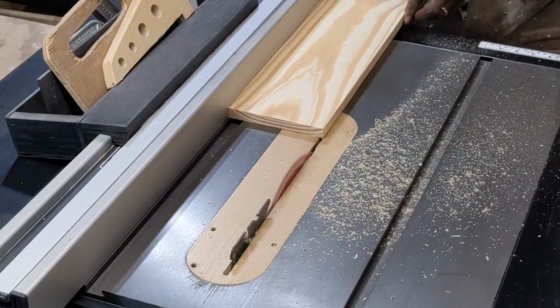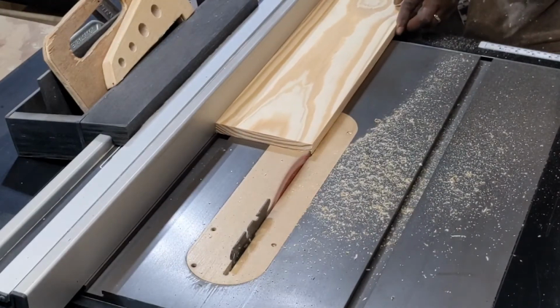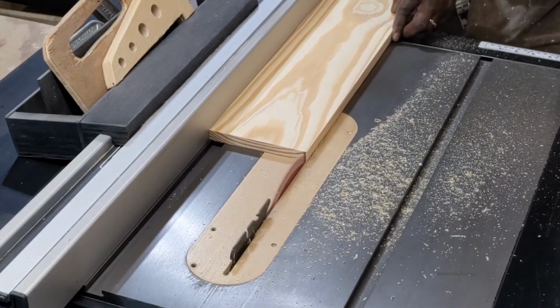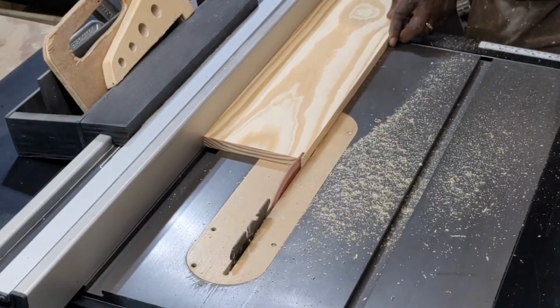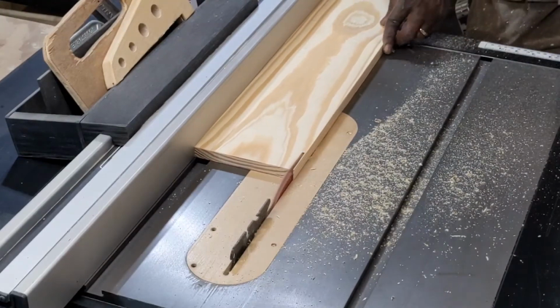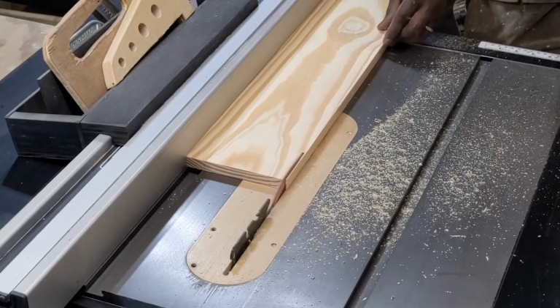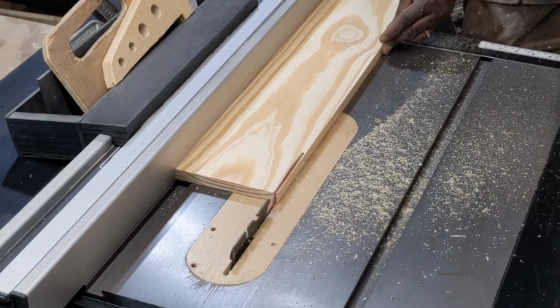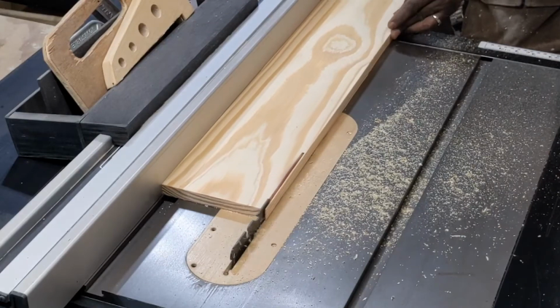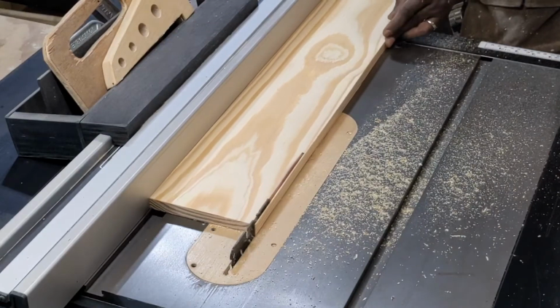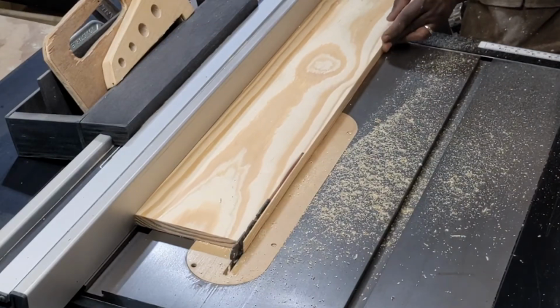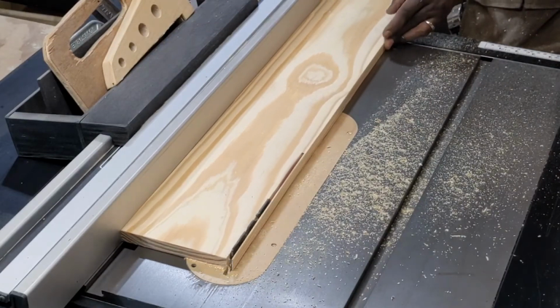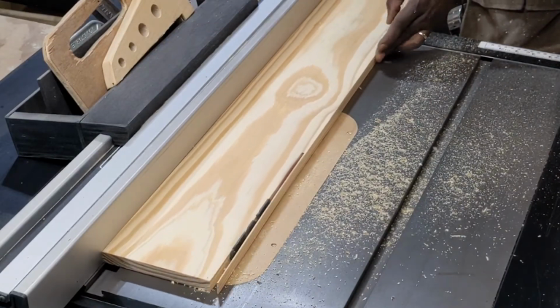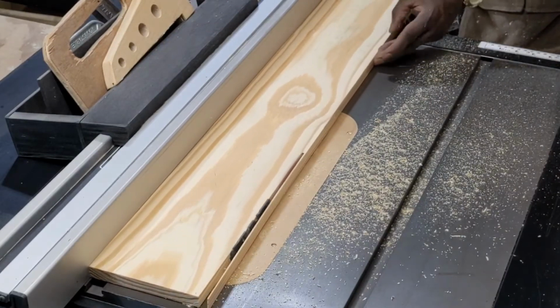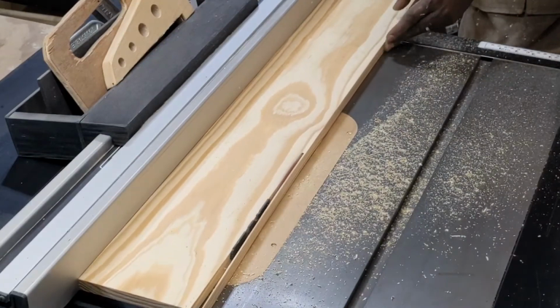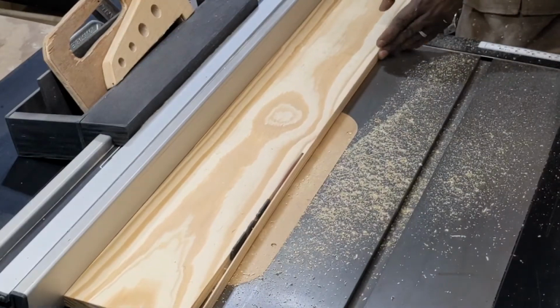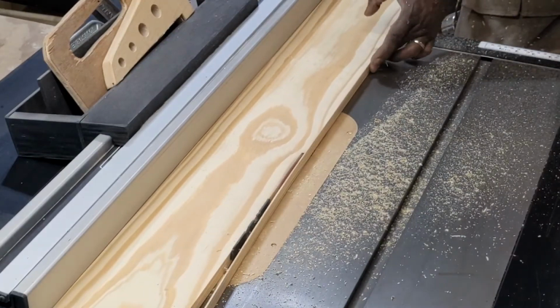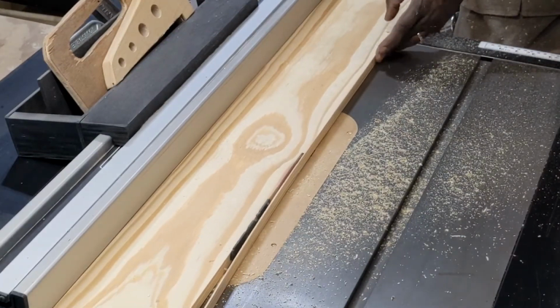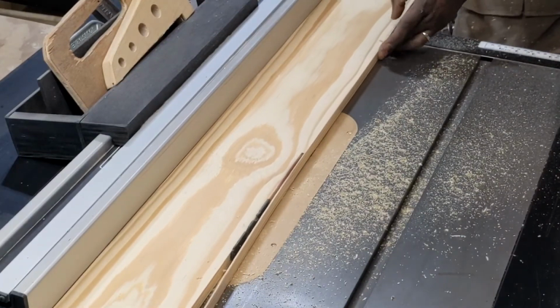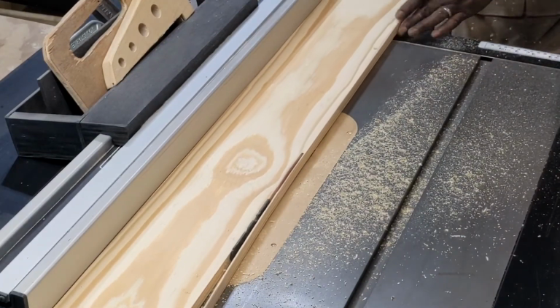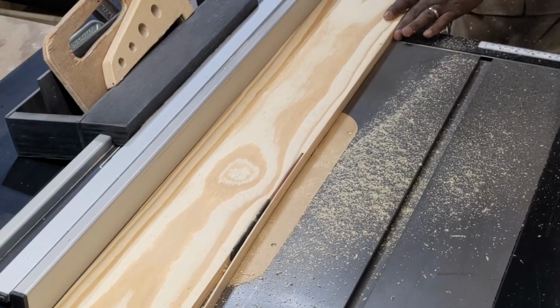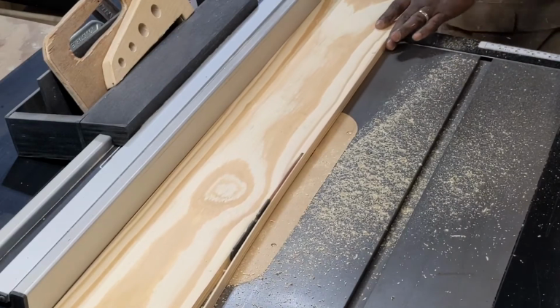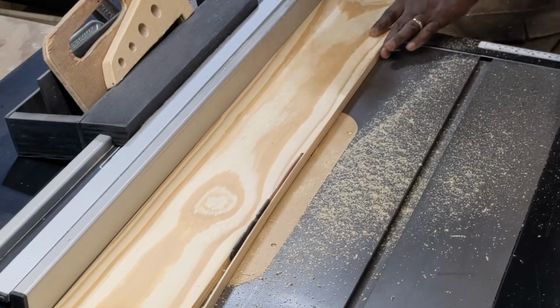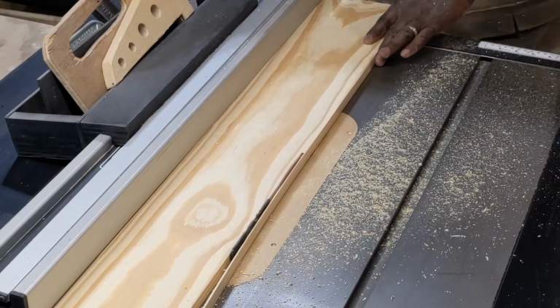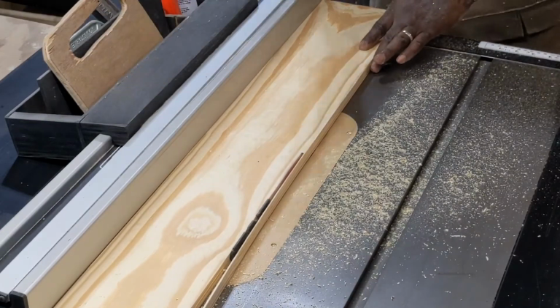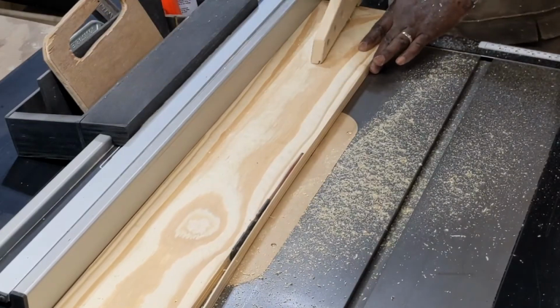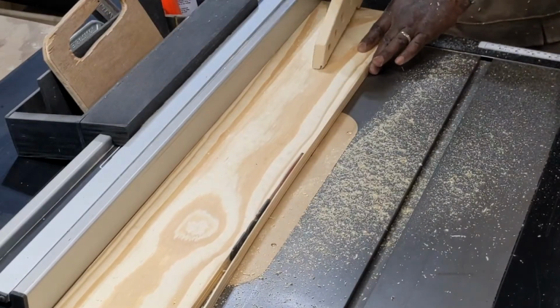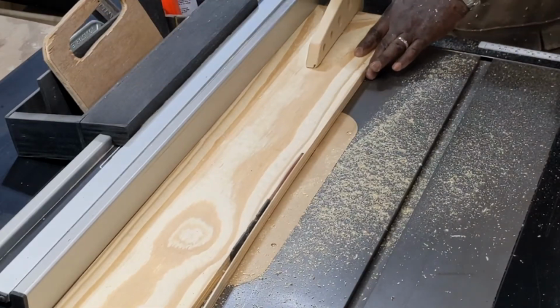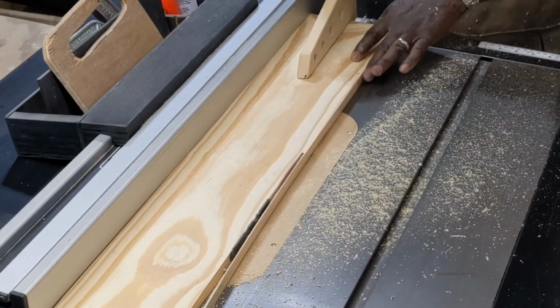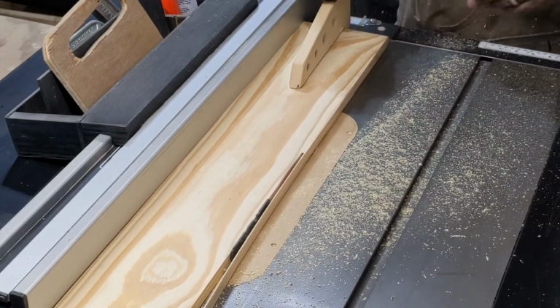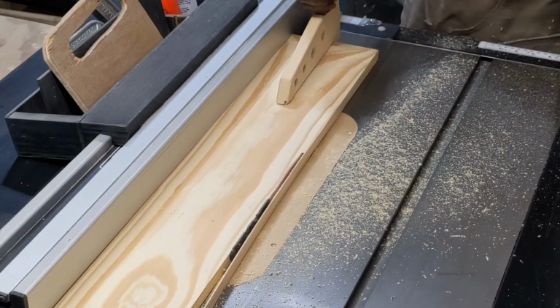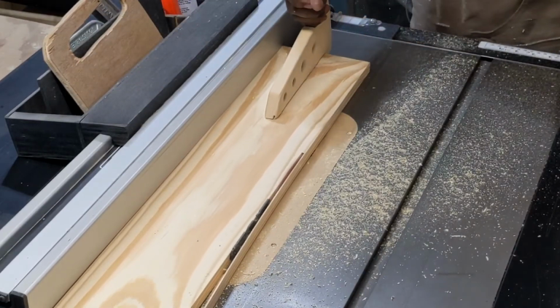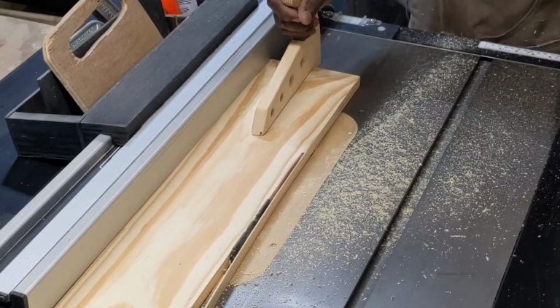Here I'm getting the final width on these boards. I use that squared-up edge to run along the fence so that the cut edge will be as parallel to that as possible. It helps with glue-ups.